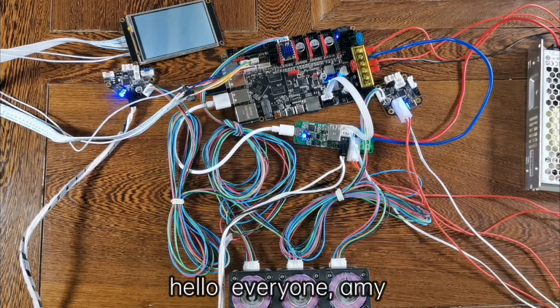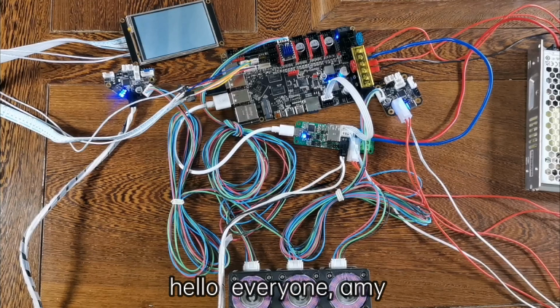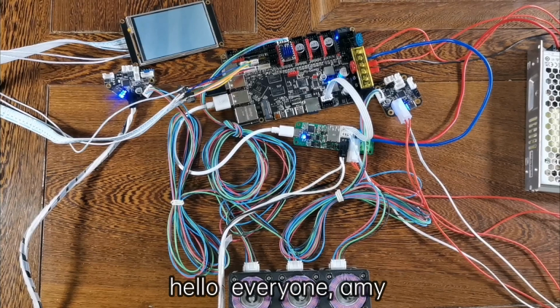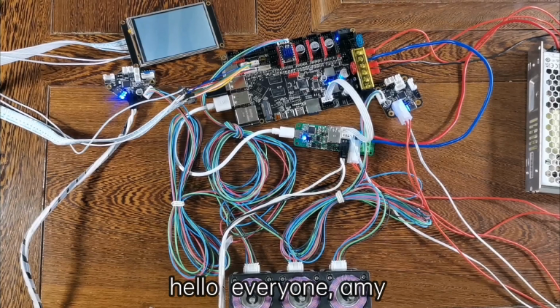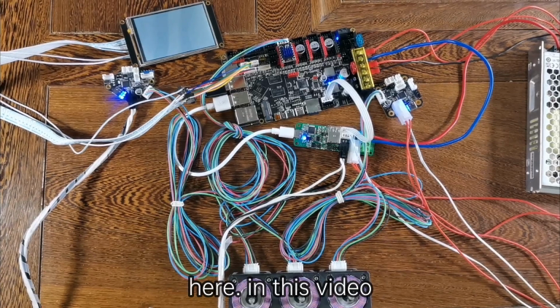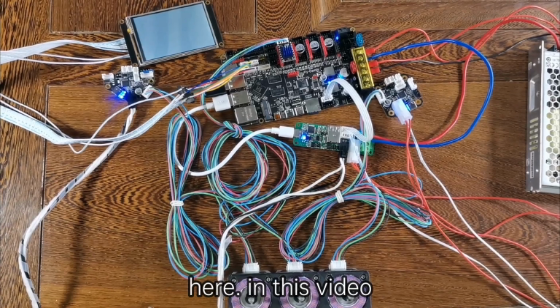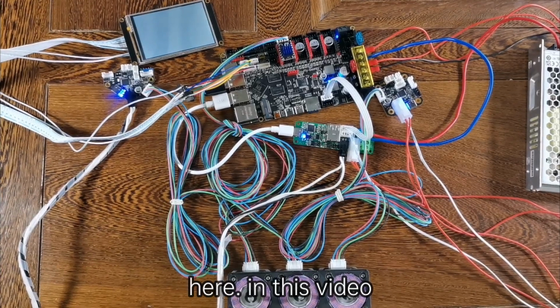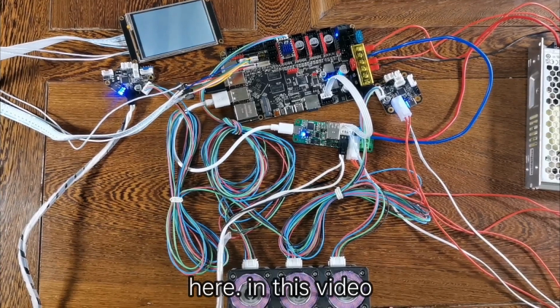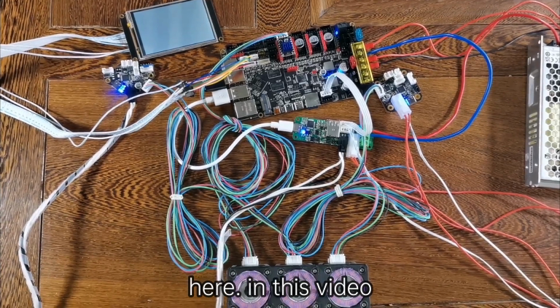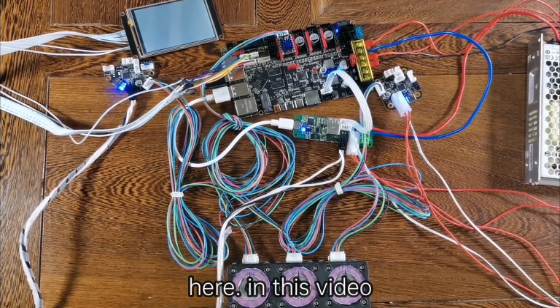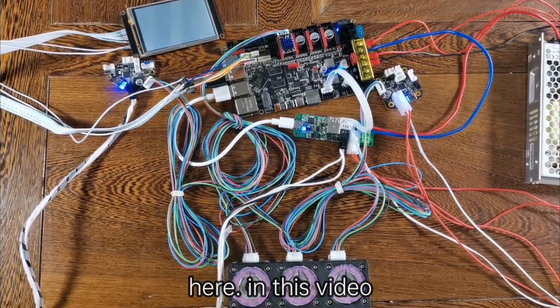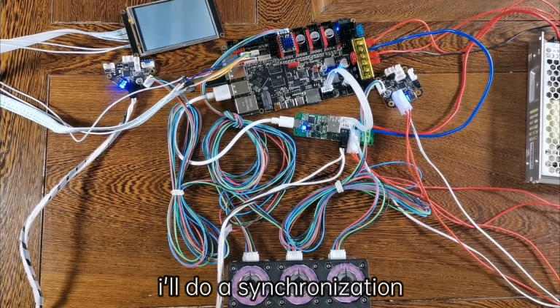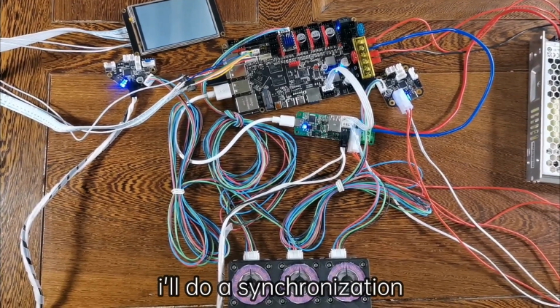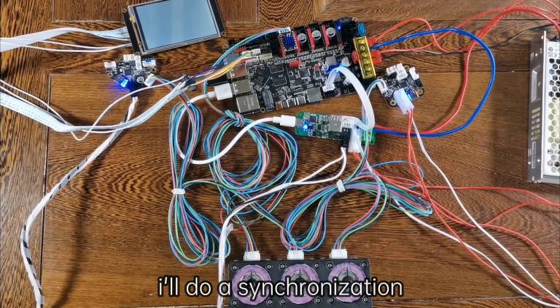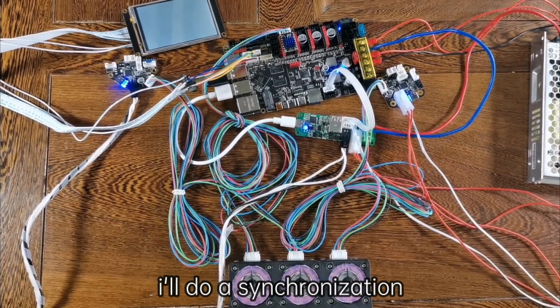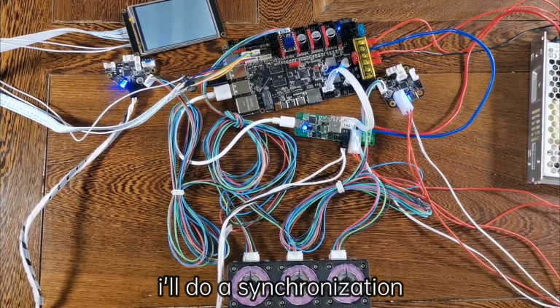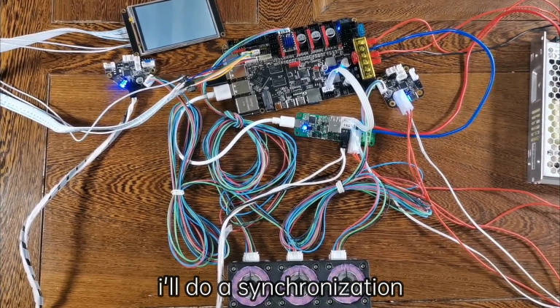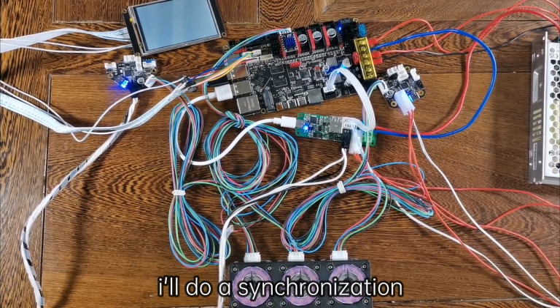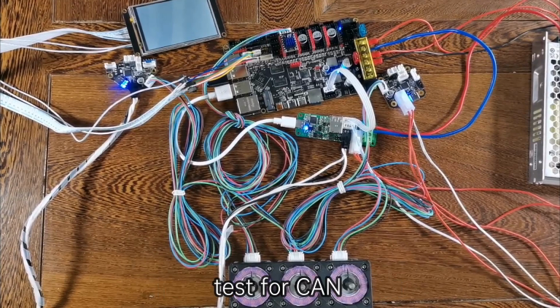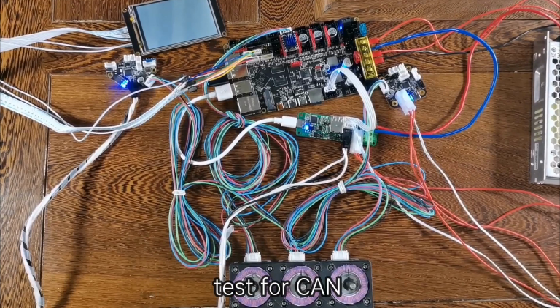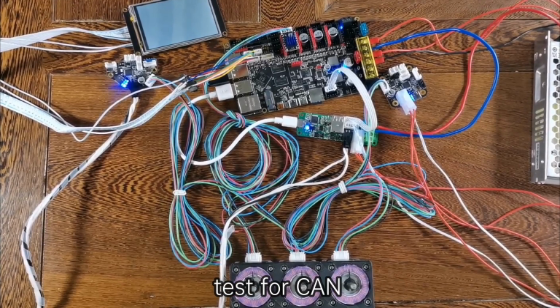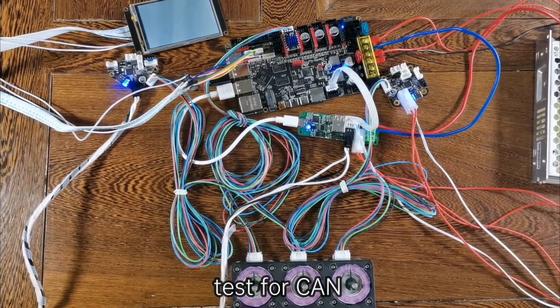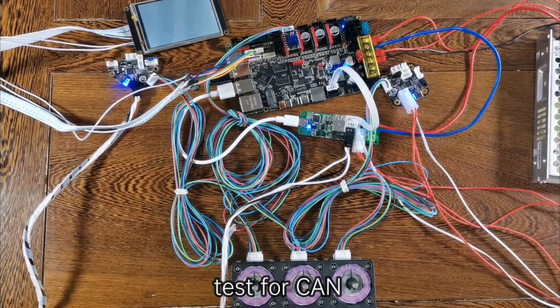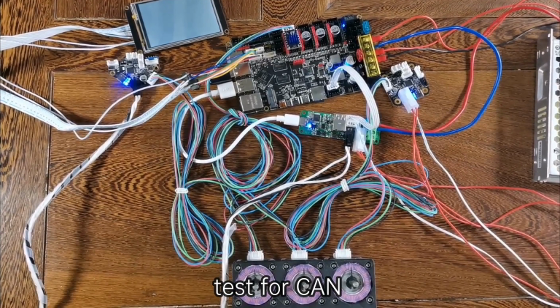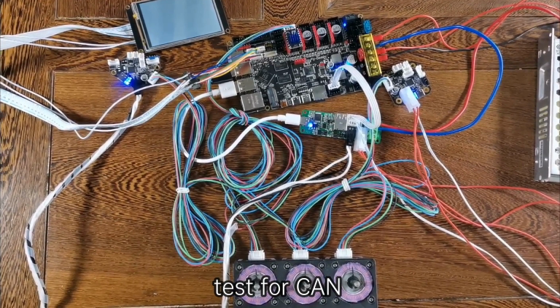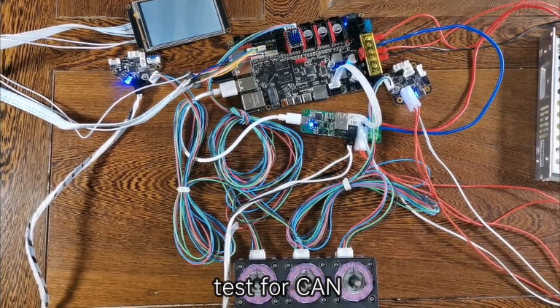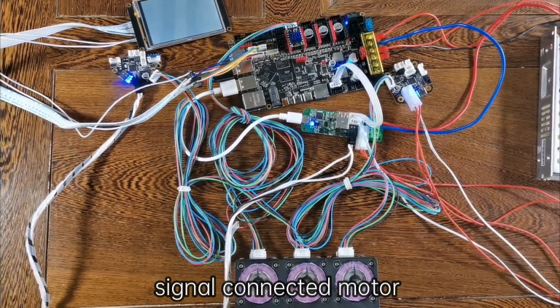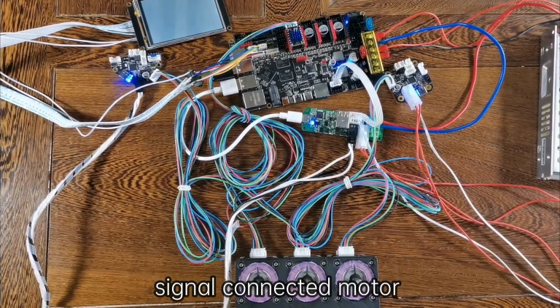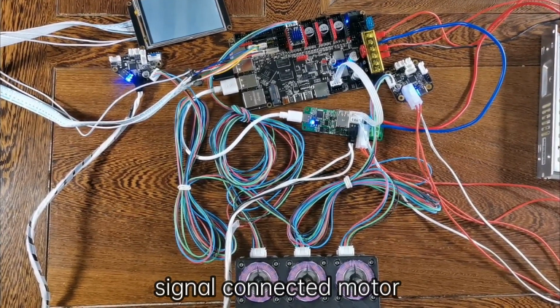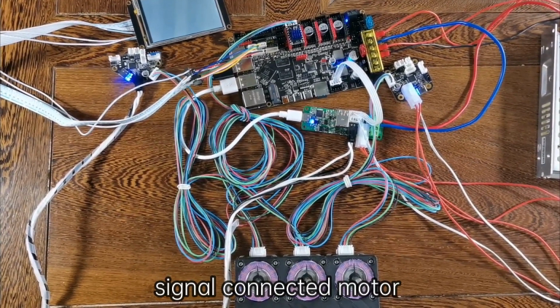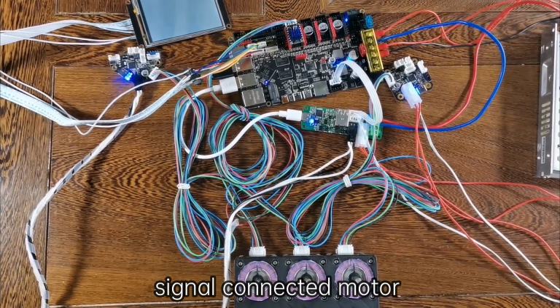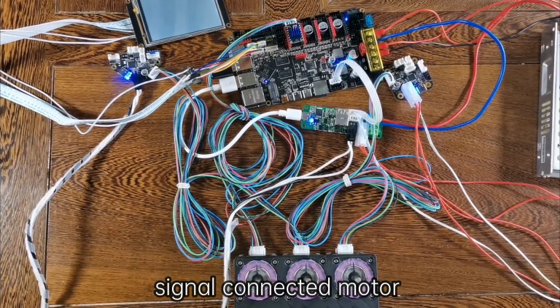Hello, Amy here. In this video, I'll do a second edition test for CAN-Signal Connected Motor.